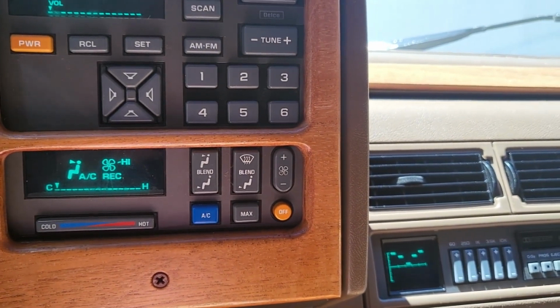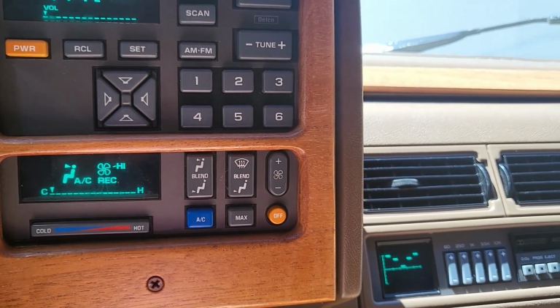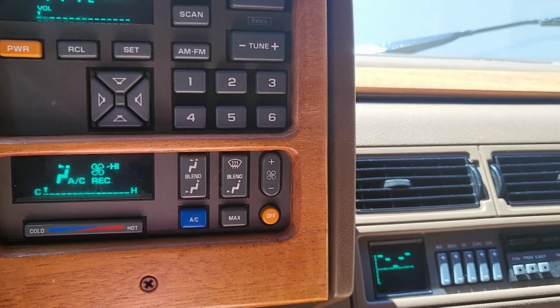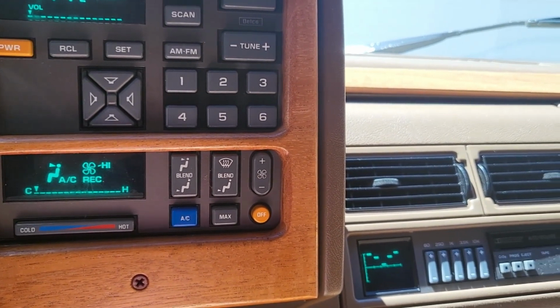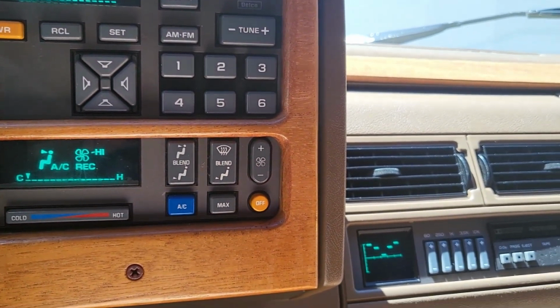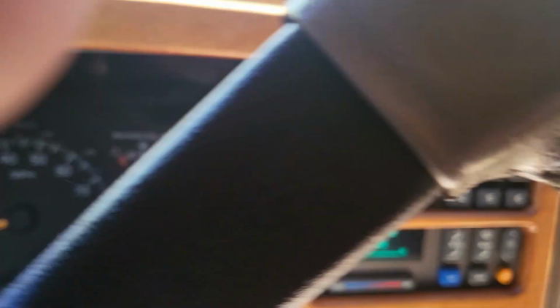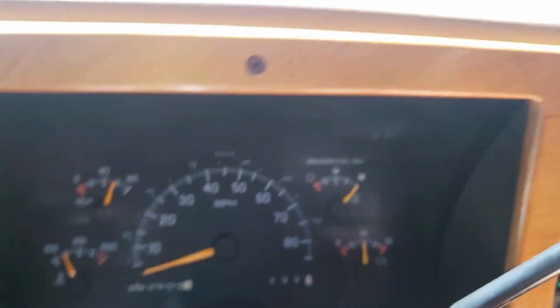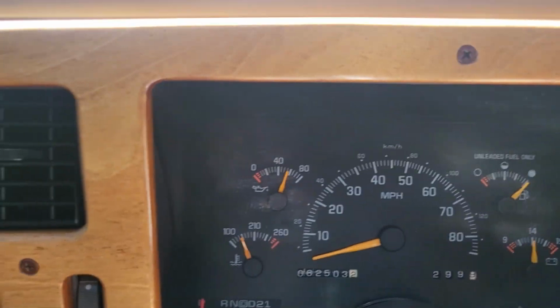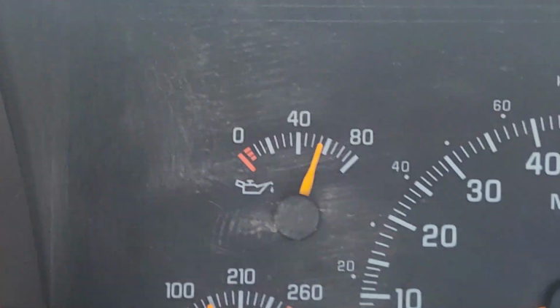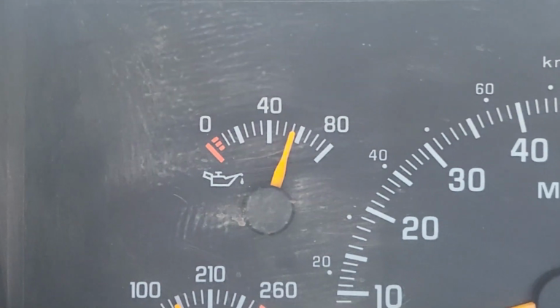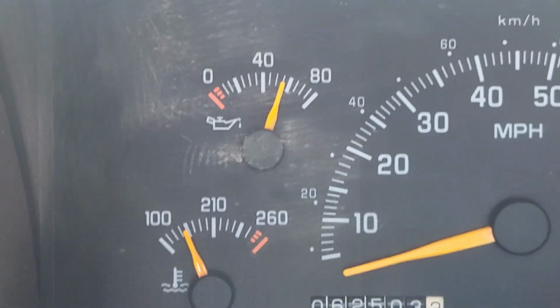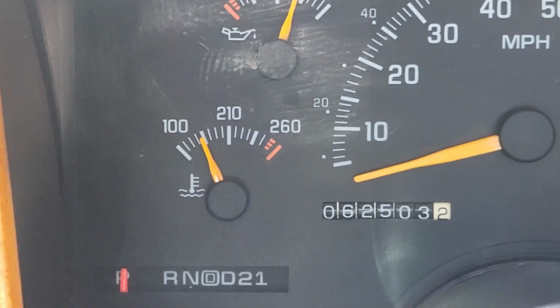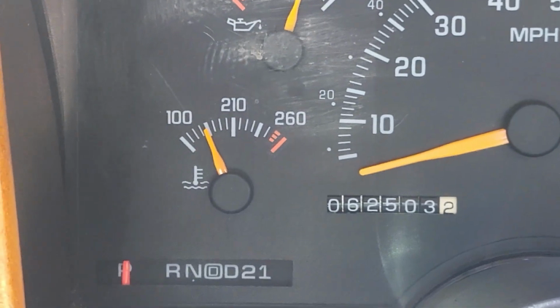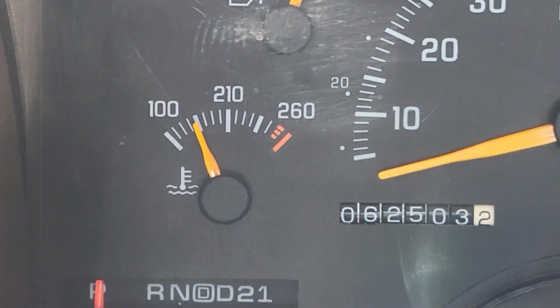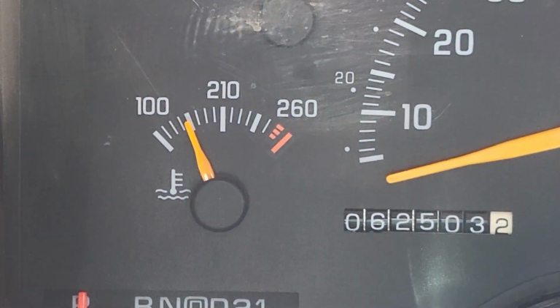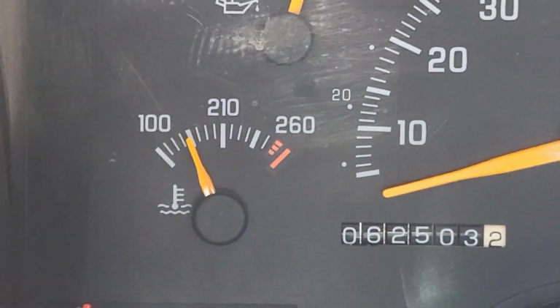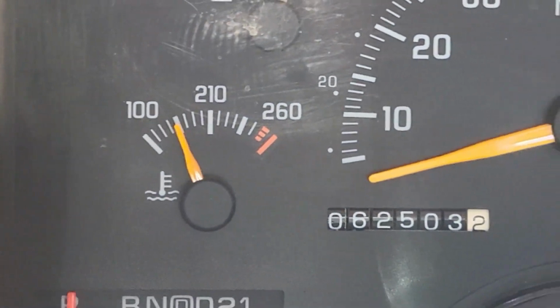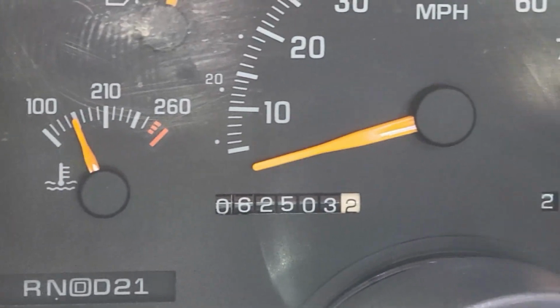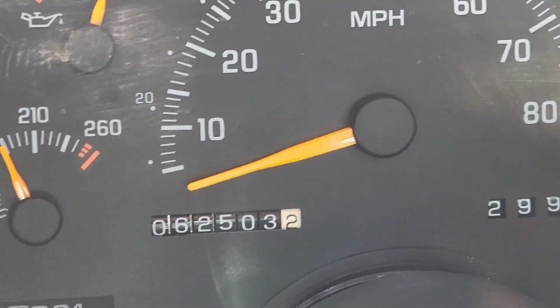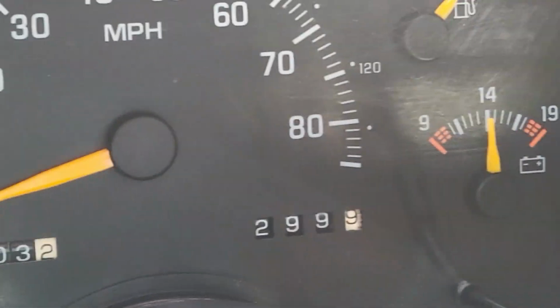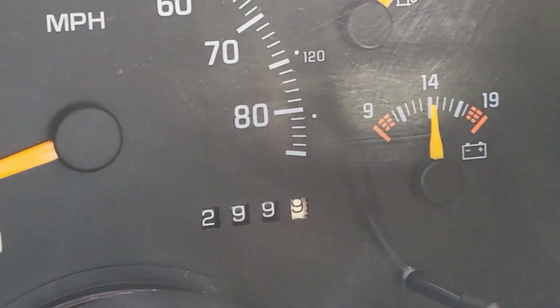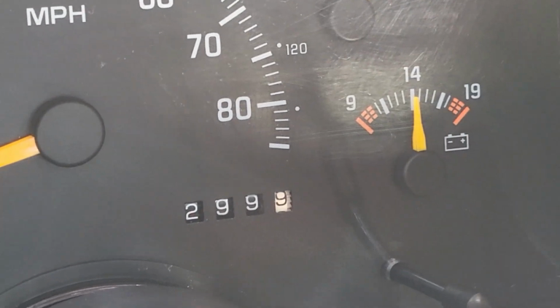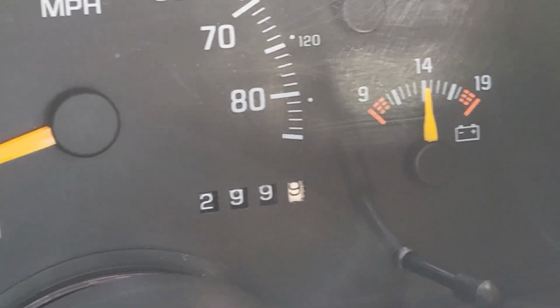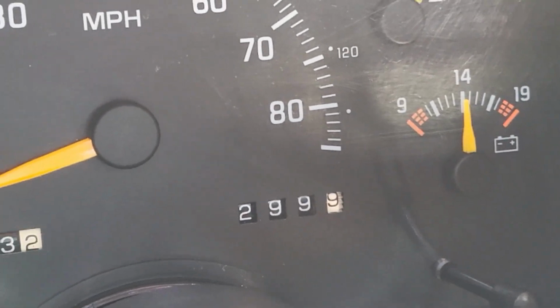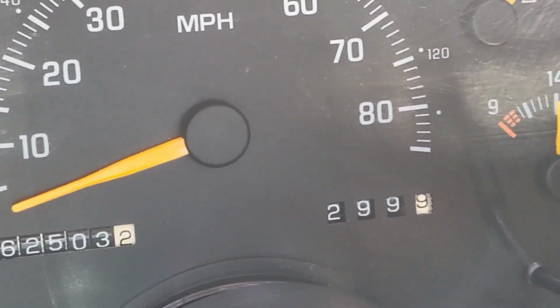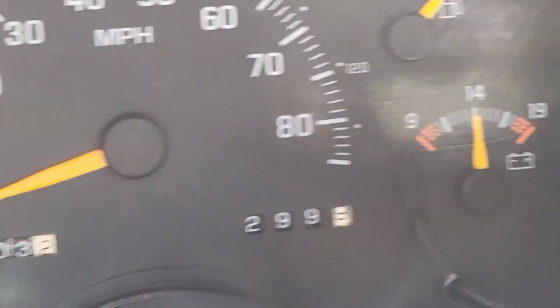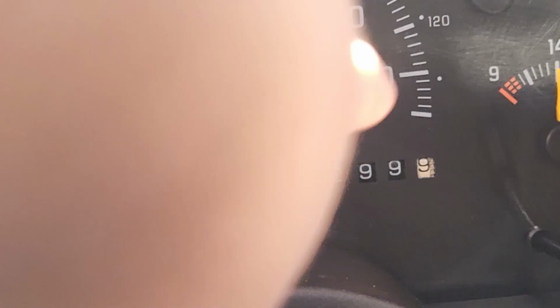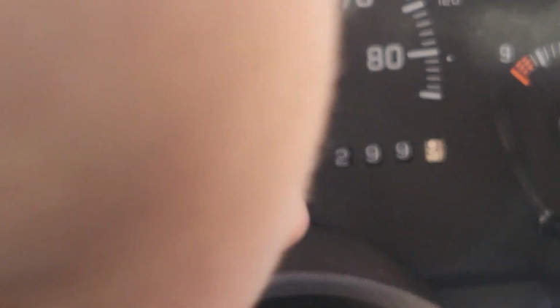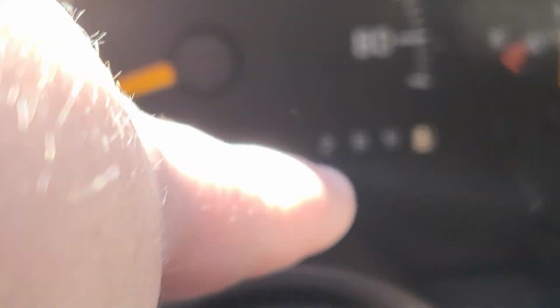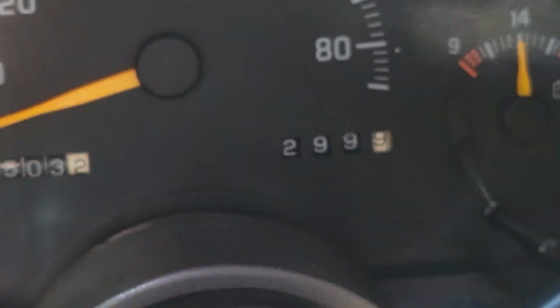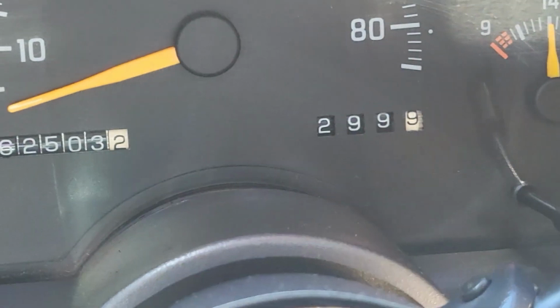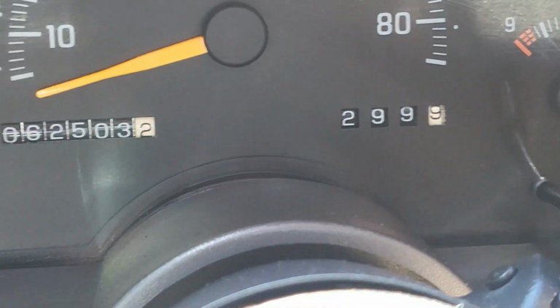You got your oil pressure, temperature - pretty cold temperature obviously. You can see the temperatures and the highs, your battery voltage, and I'm pretty sure that's your trip right there.